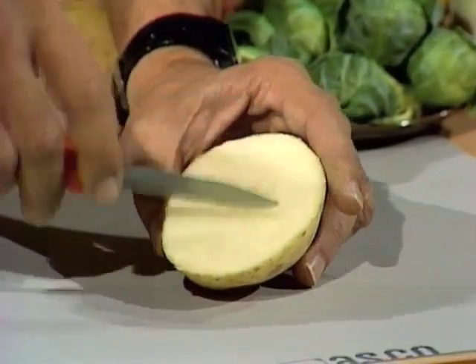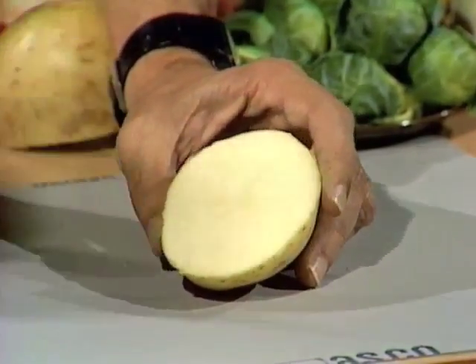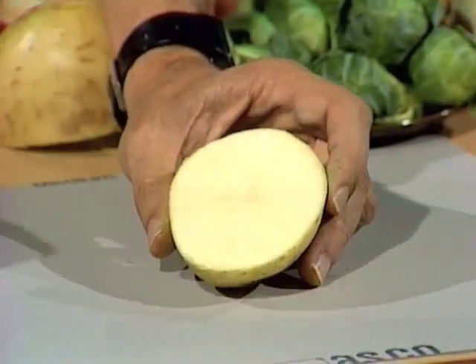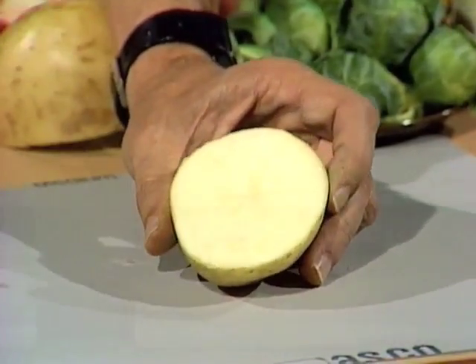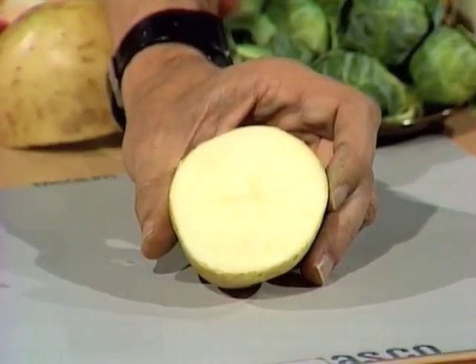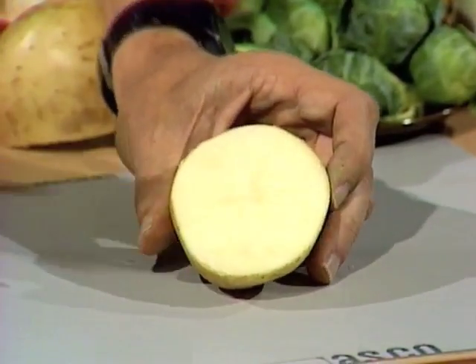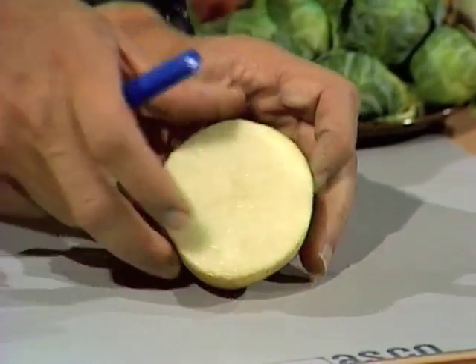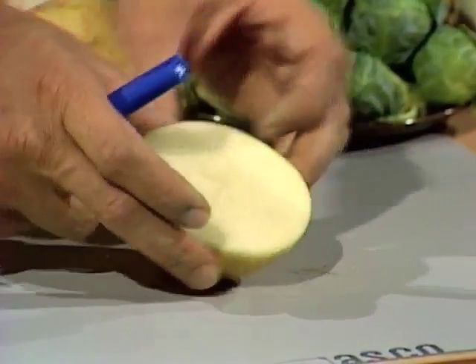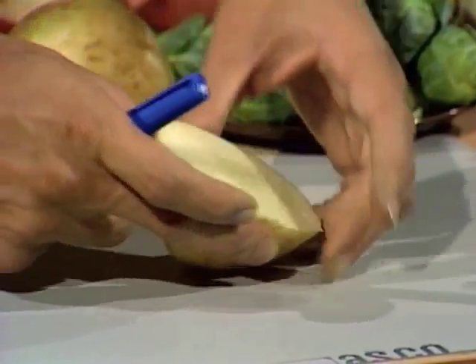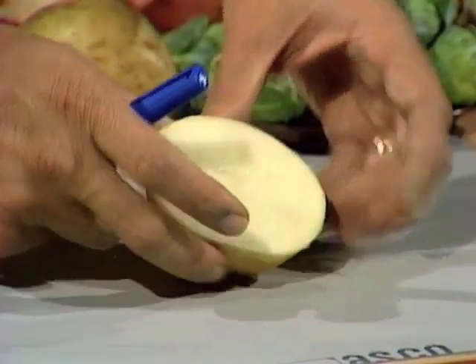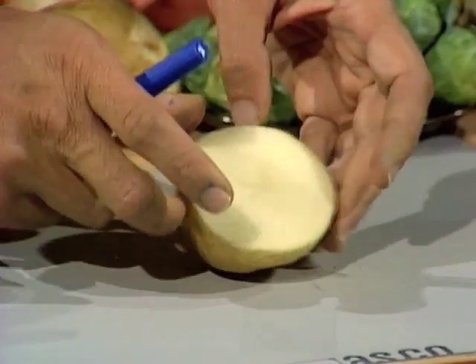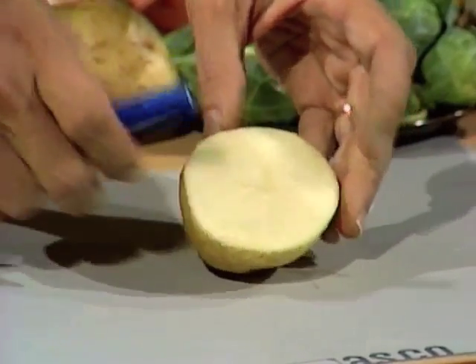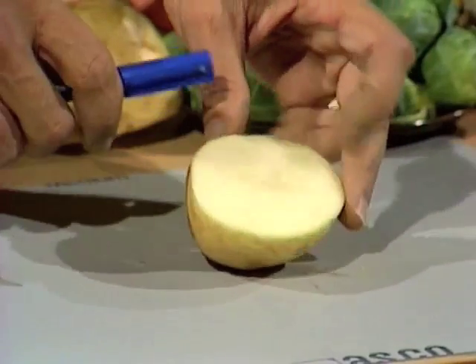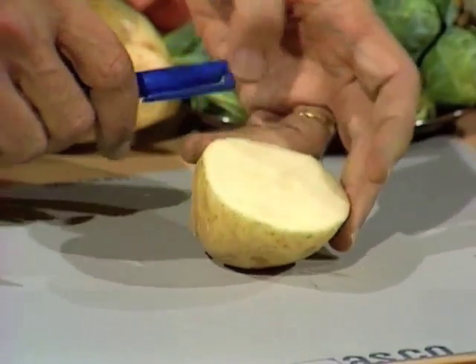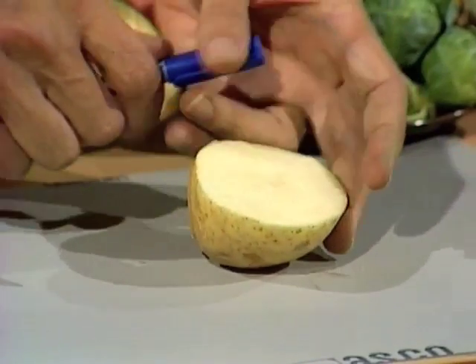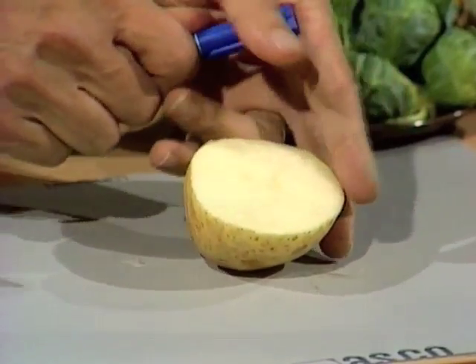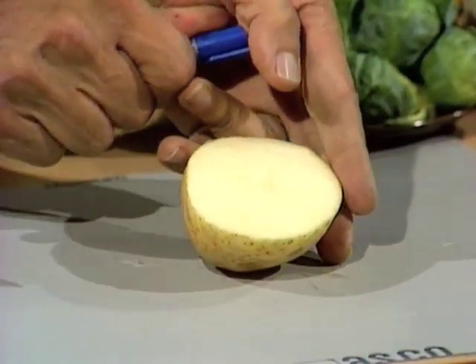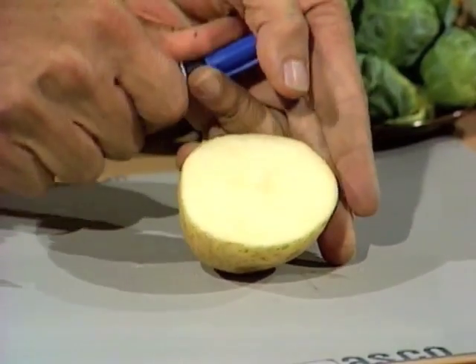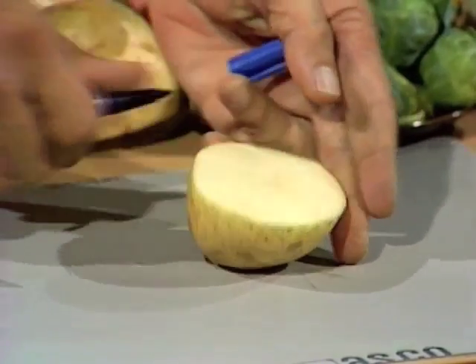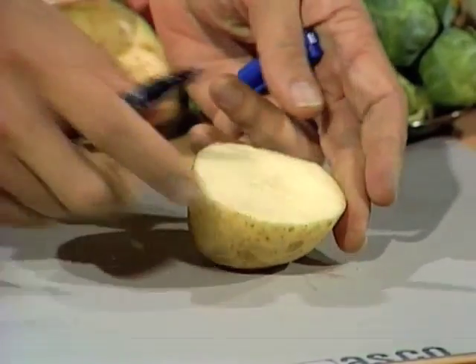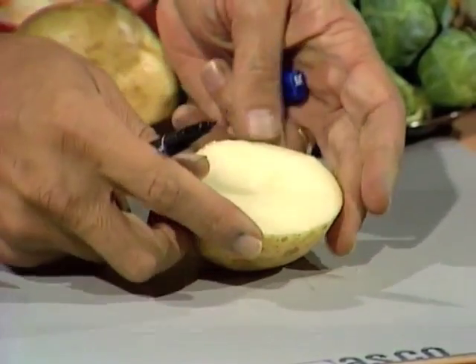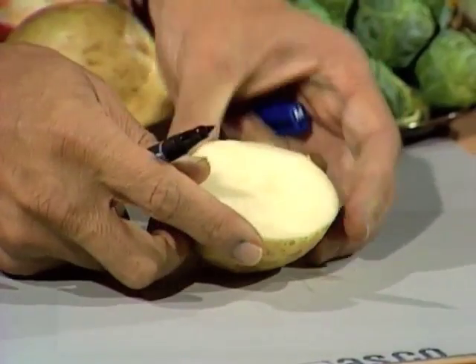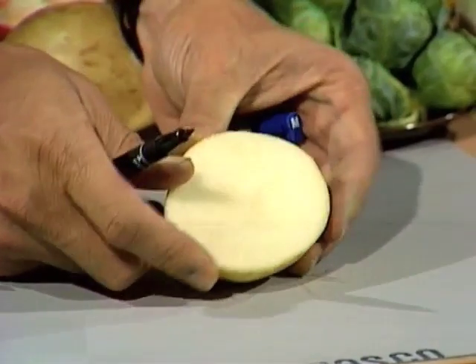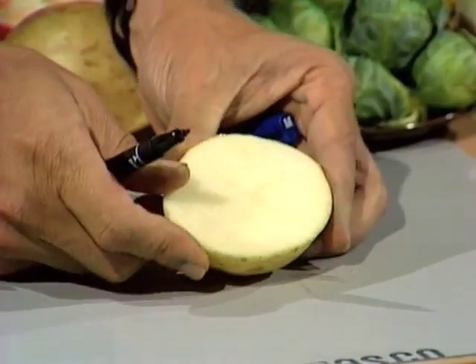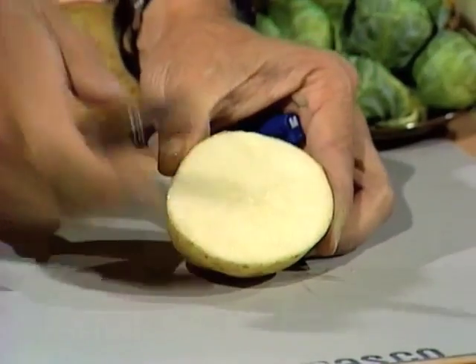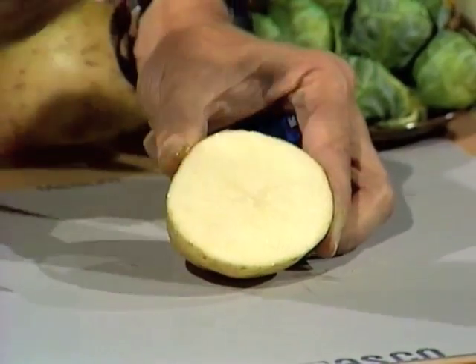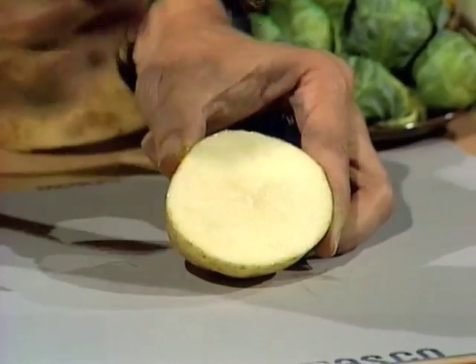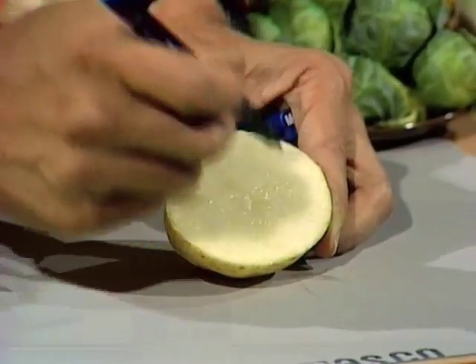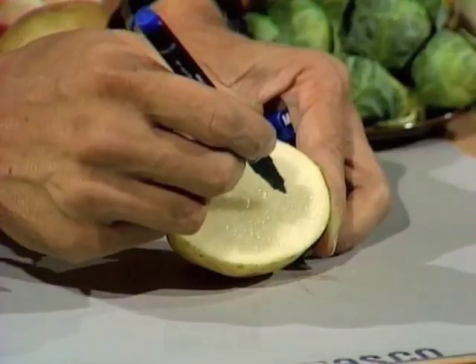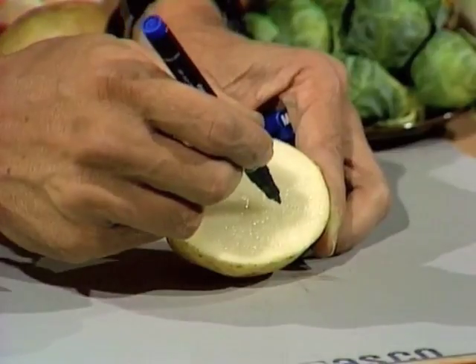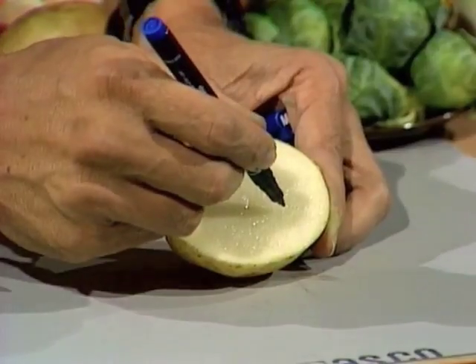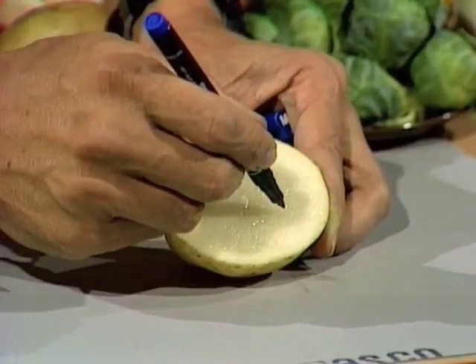The first thing you'll need to do is to mark out the letters that you want. If you want your initials, put them on there back to front. I'm going to put Curiosity Show — CS — on here.